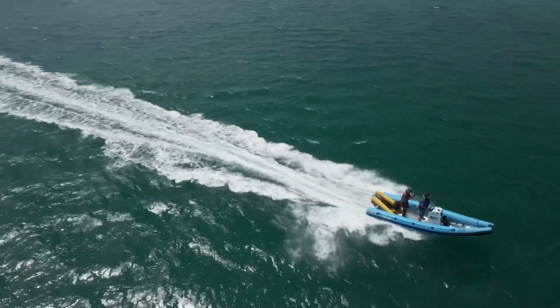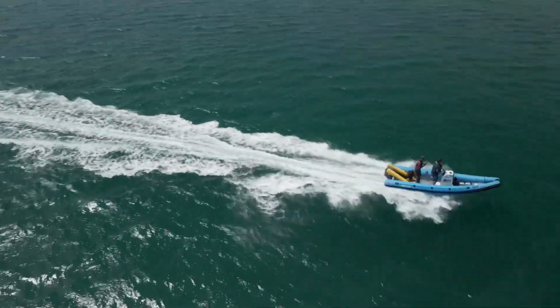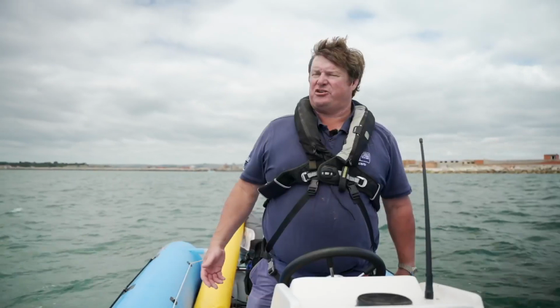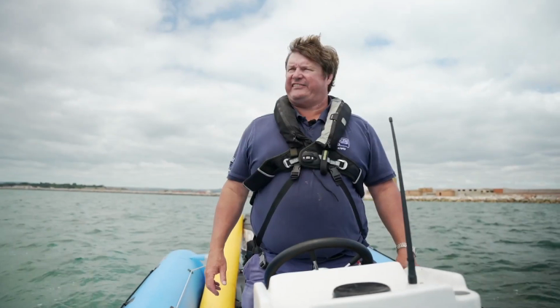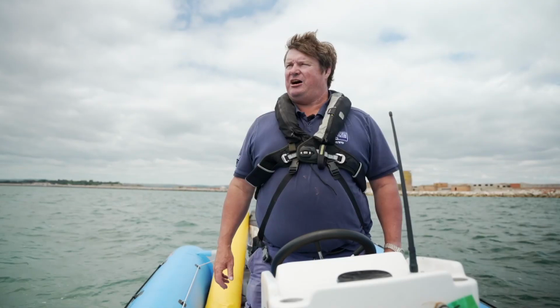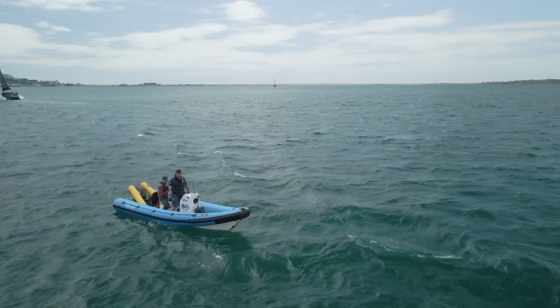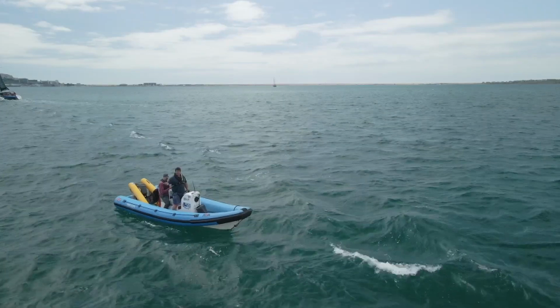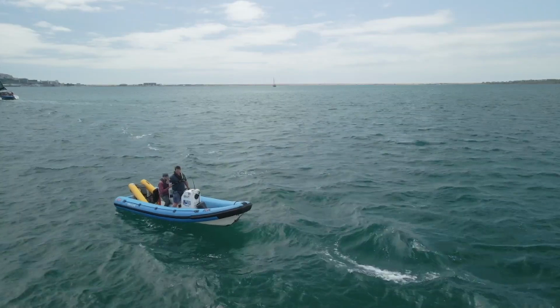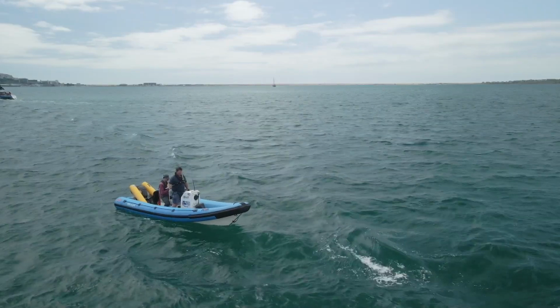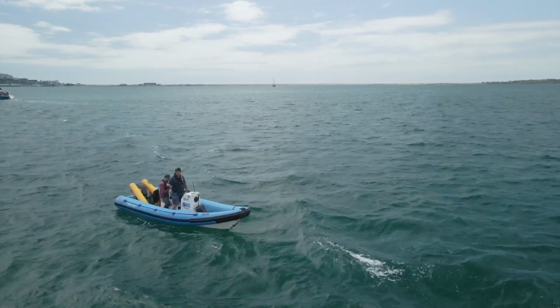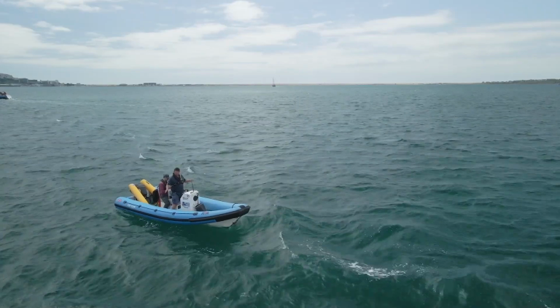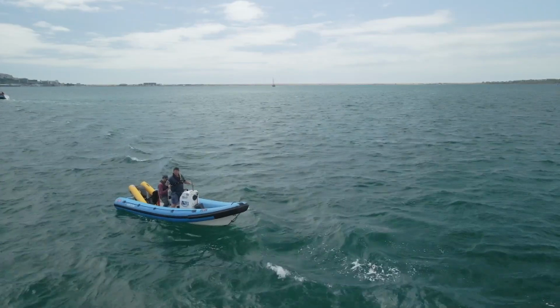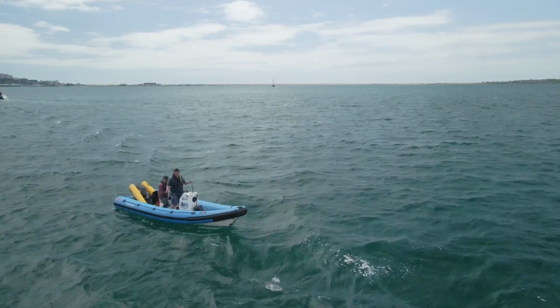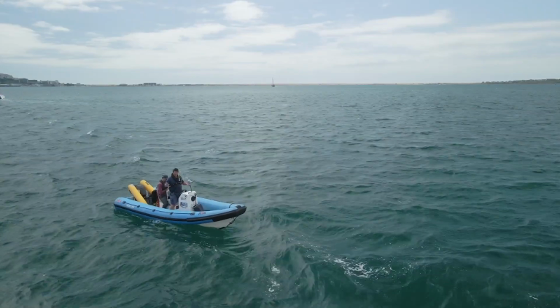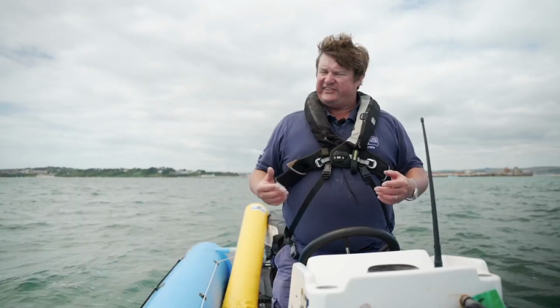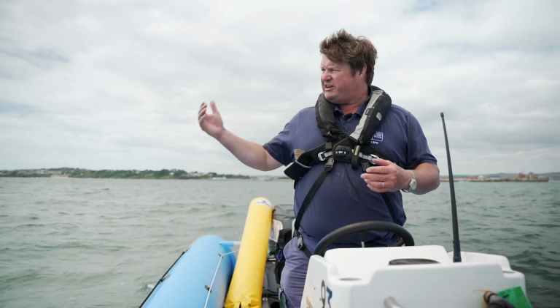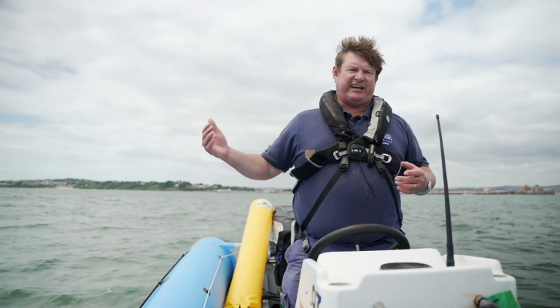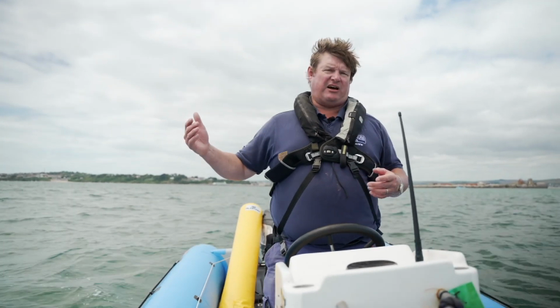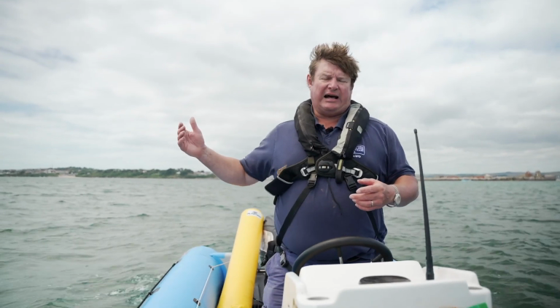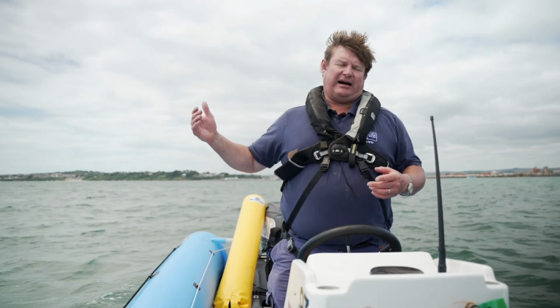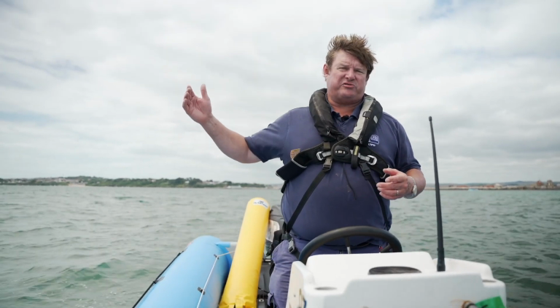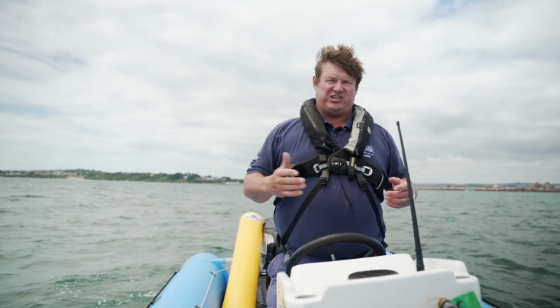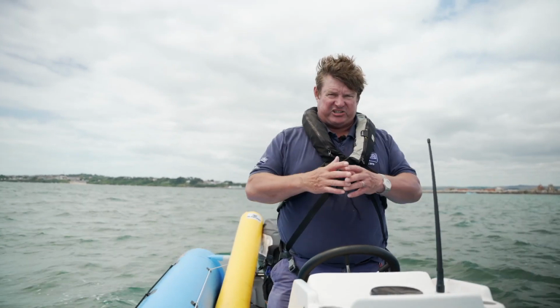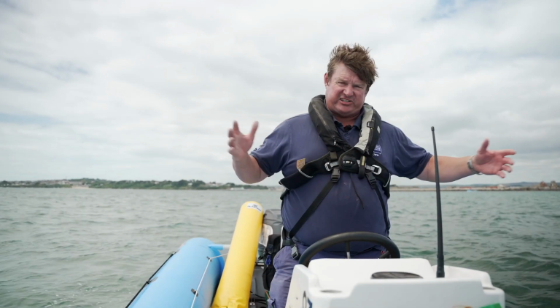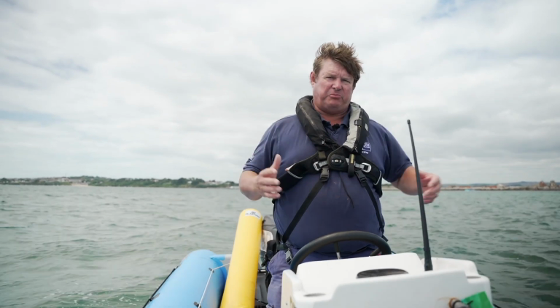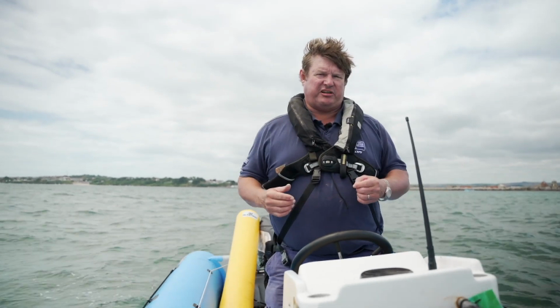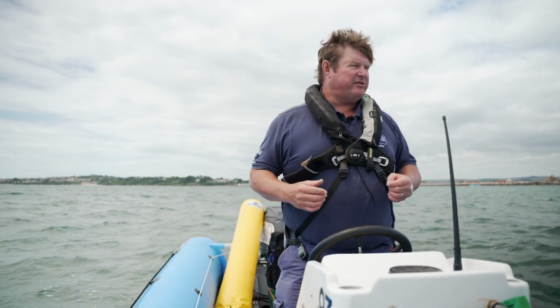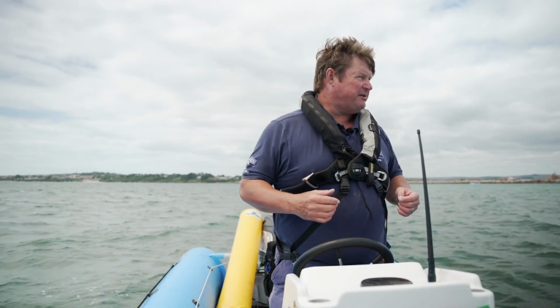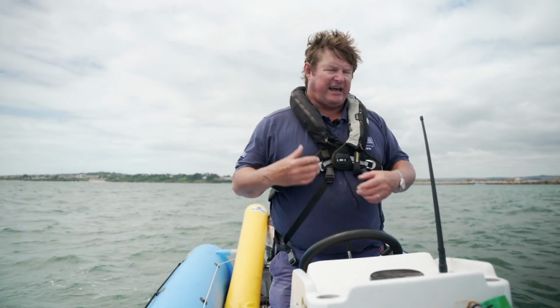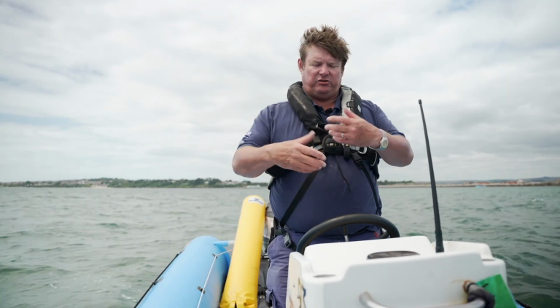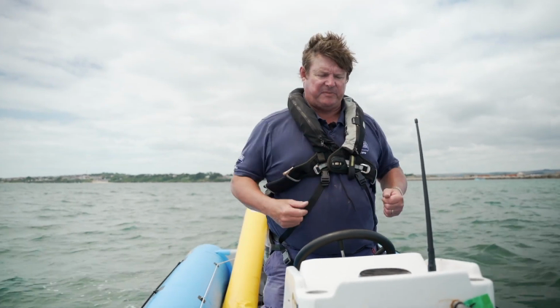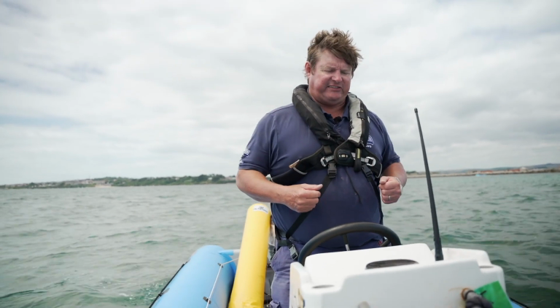We've come across to the other side of the harbour — you can see the sea state is a lot more now, the rib's rocking and rolling a lot more than it was. It's just a really nice indication of how important fetch is, and fetch is the distance over which the wind has to mess up the sea state.